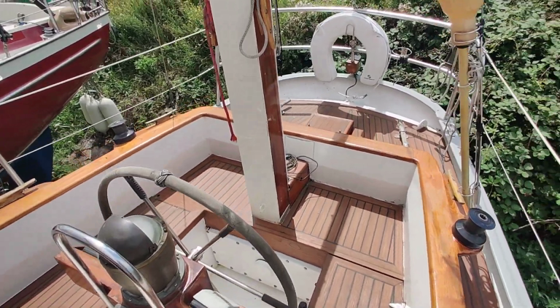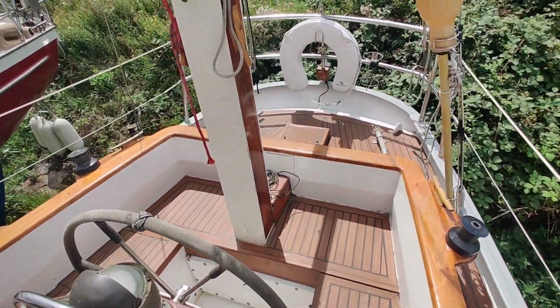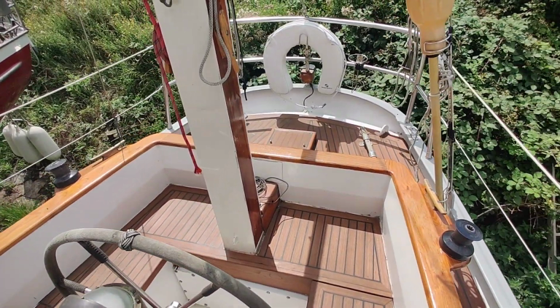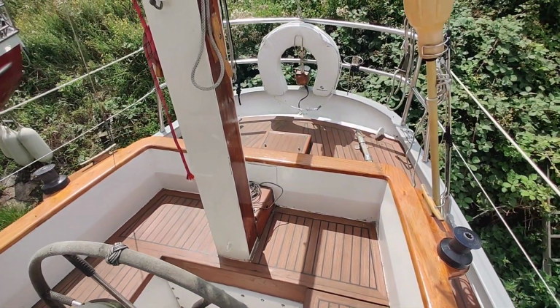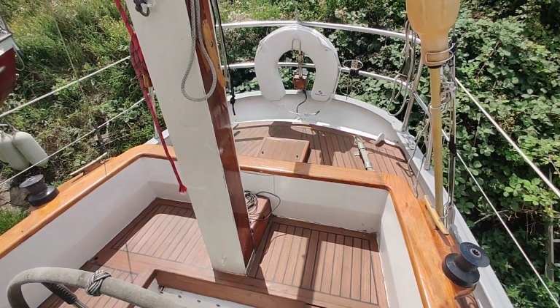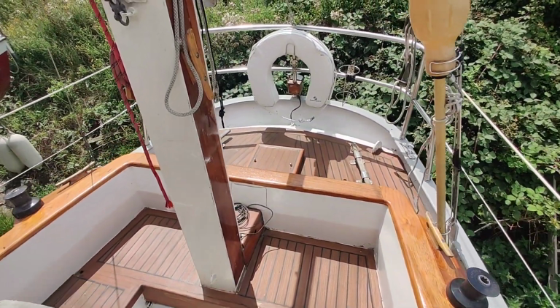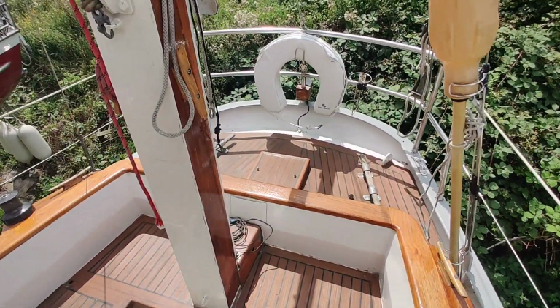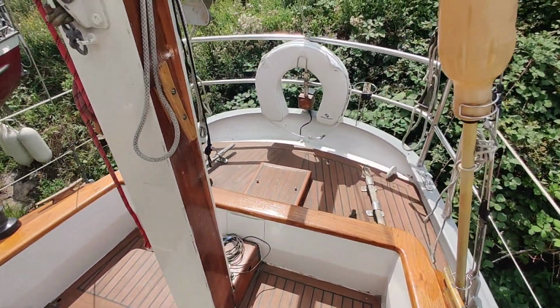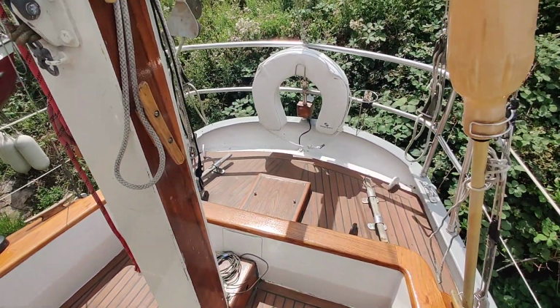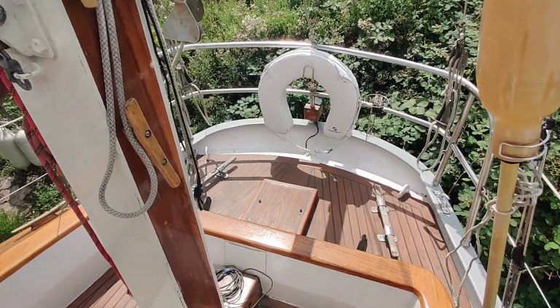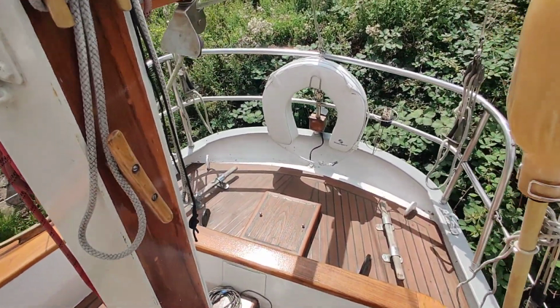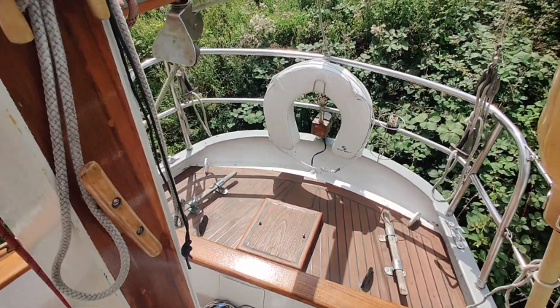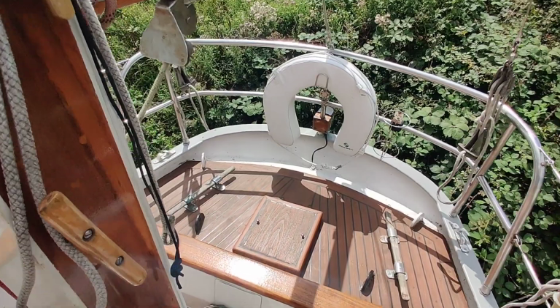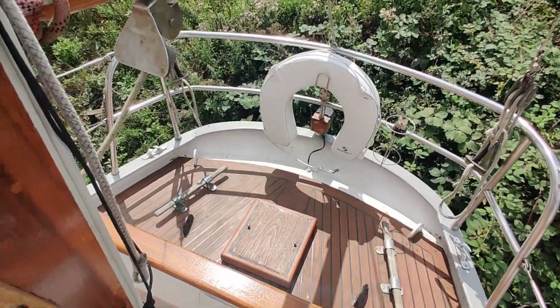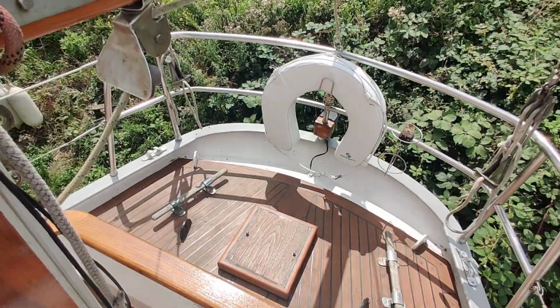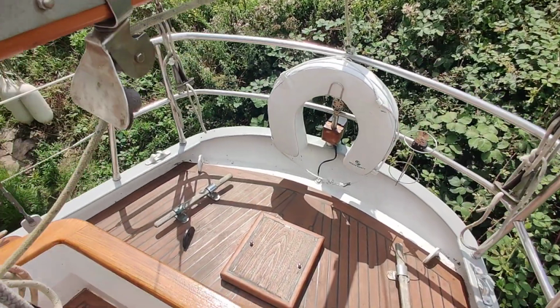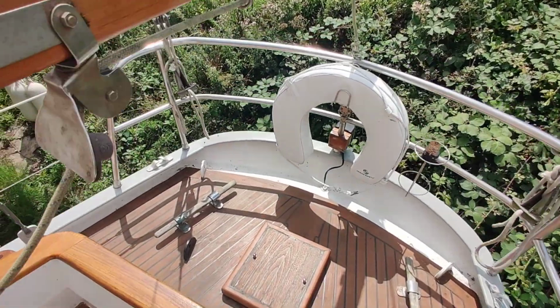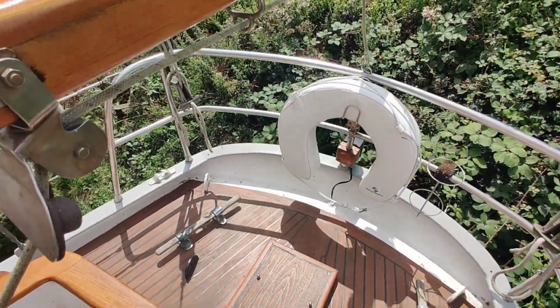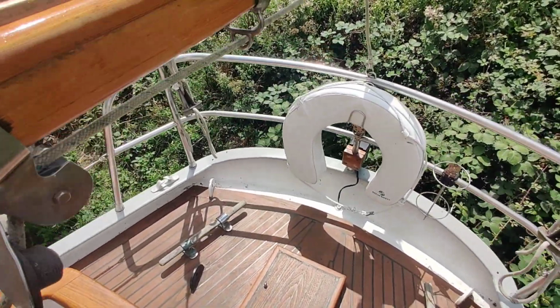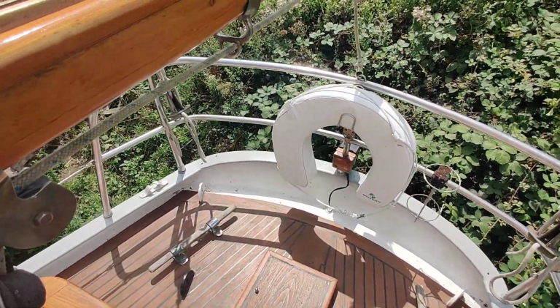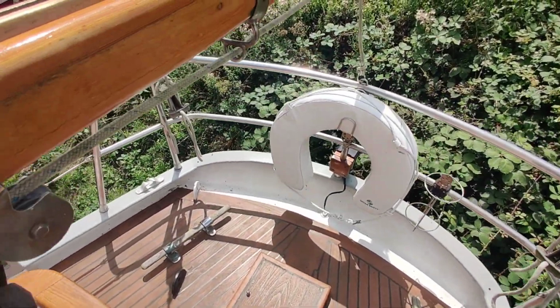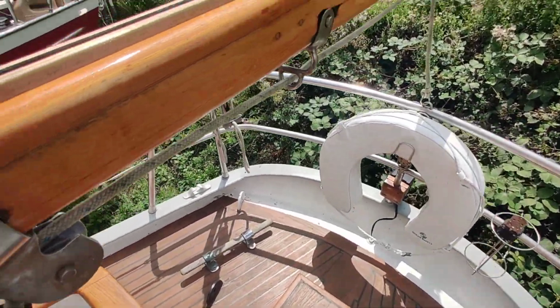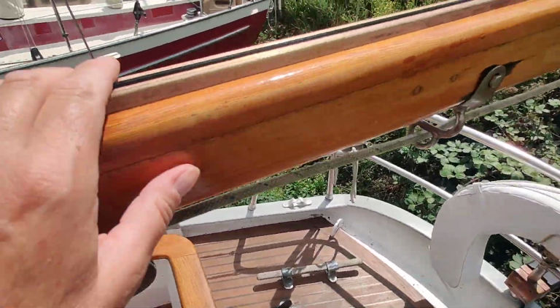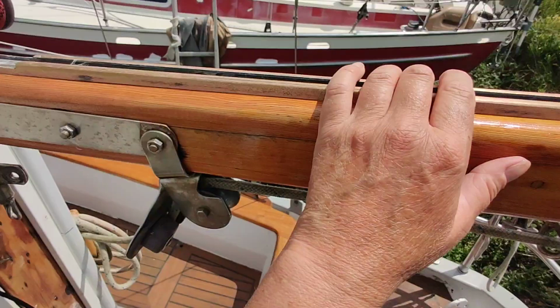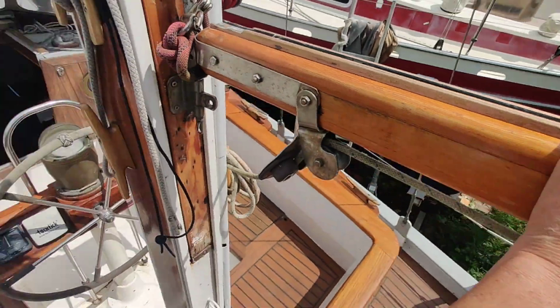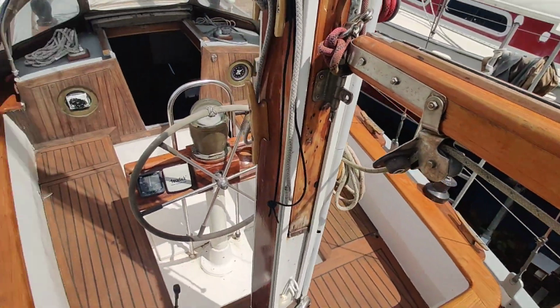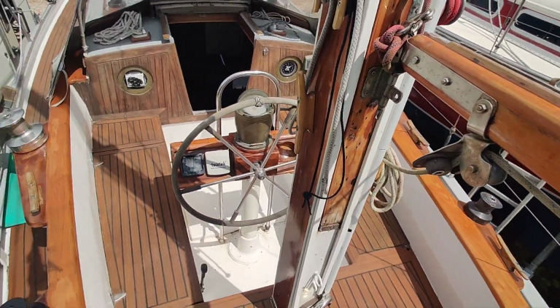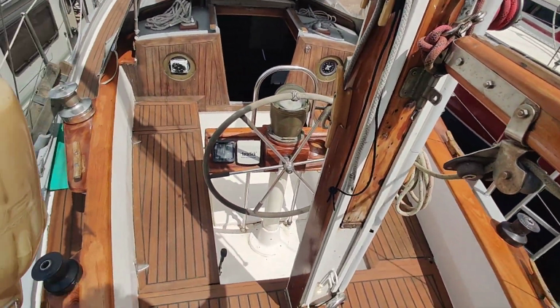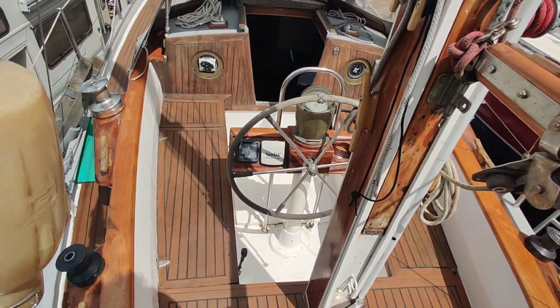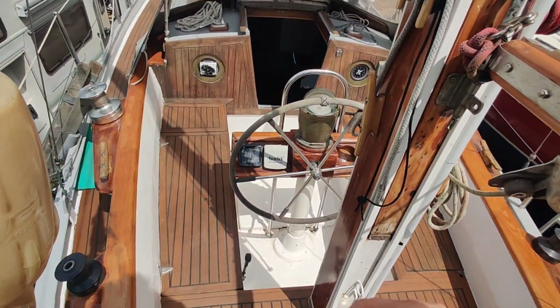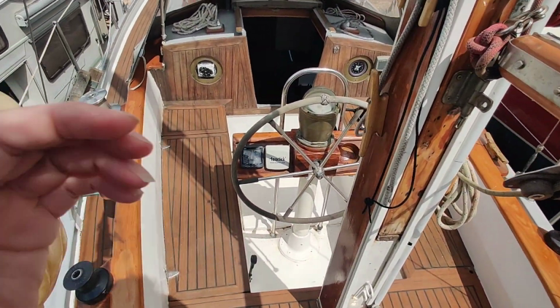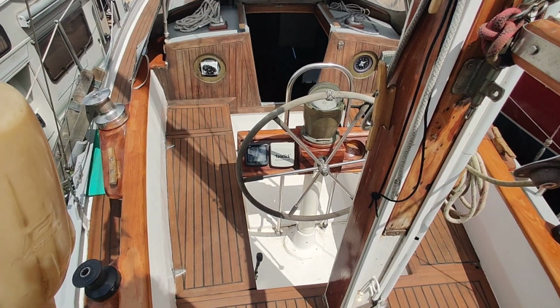Back into the cockpit. On the aft deck and back where we started.